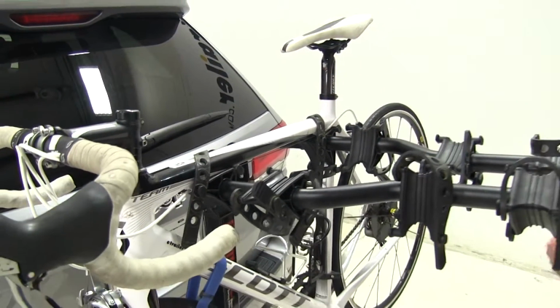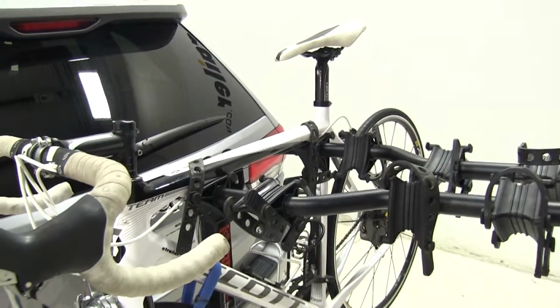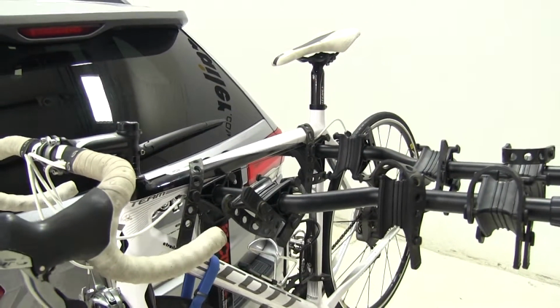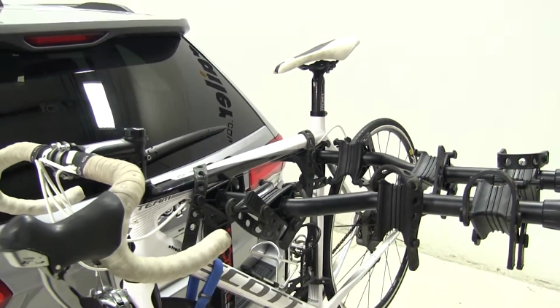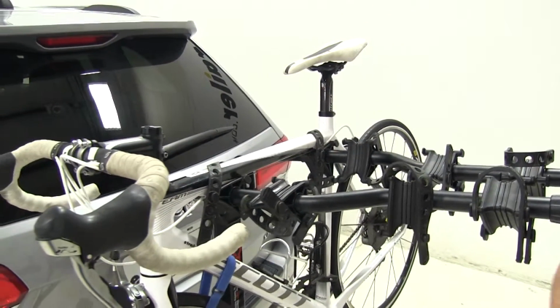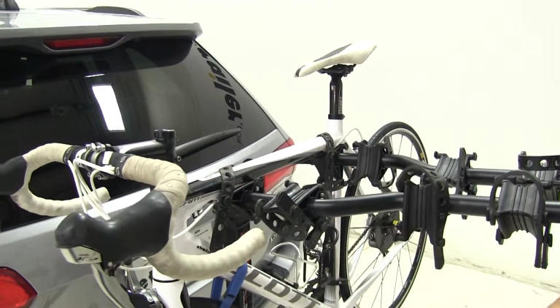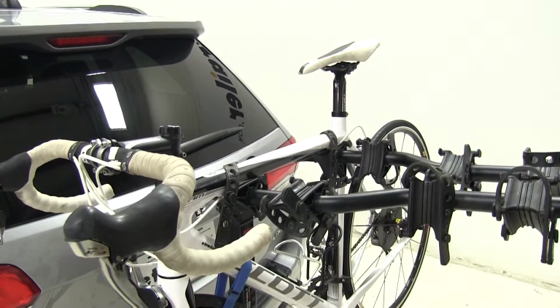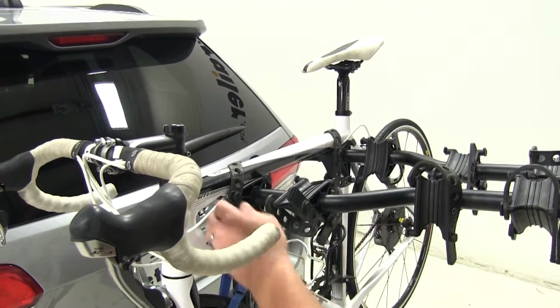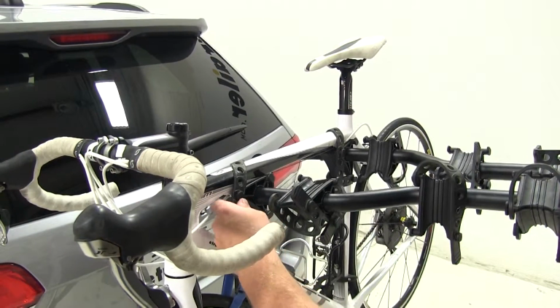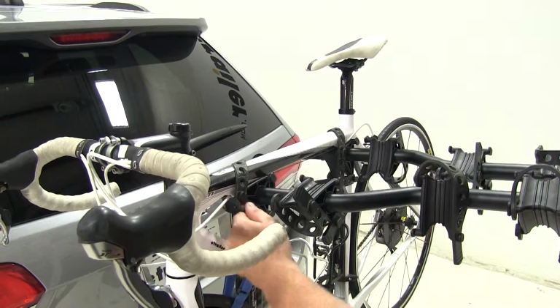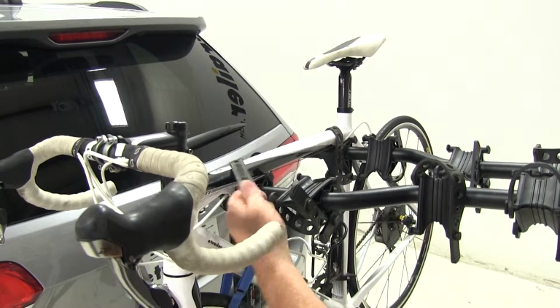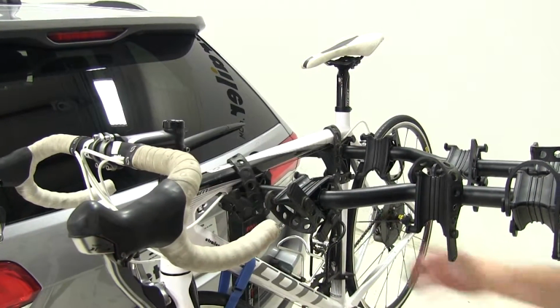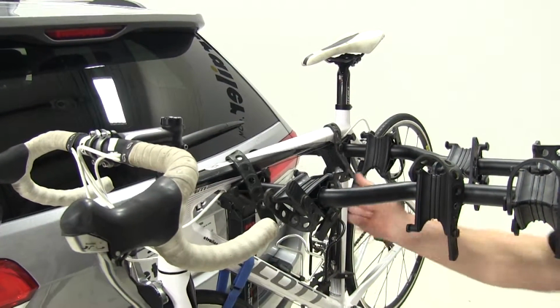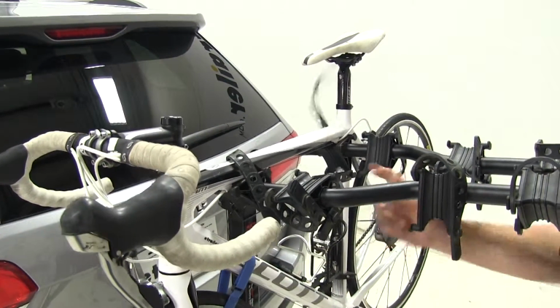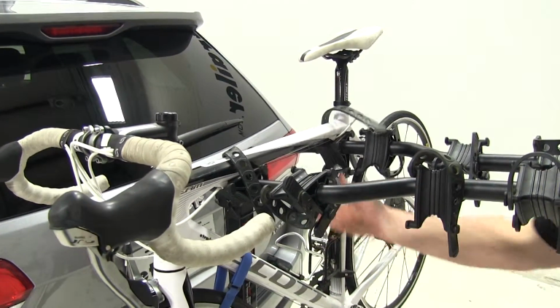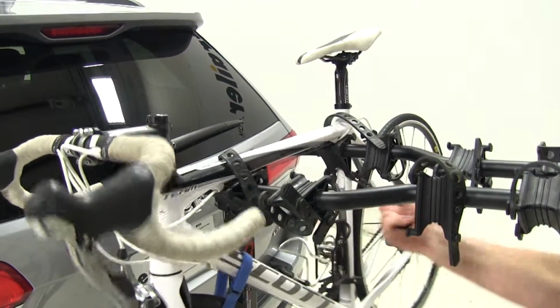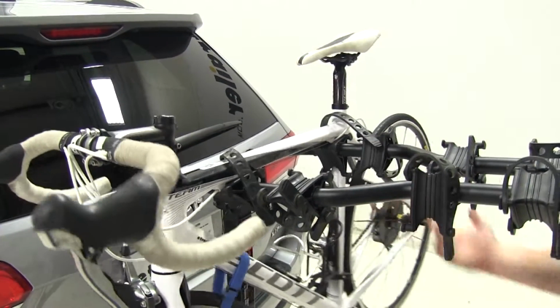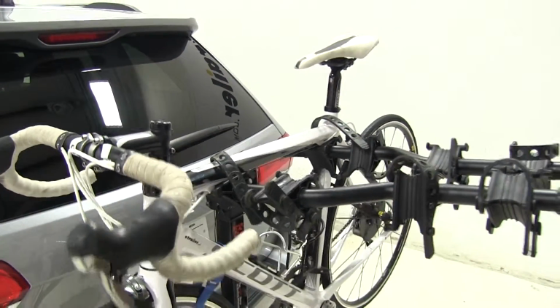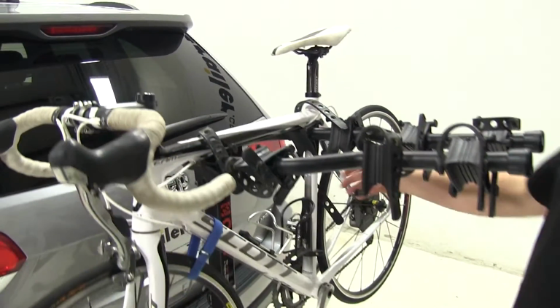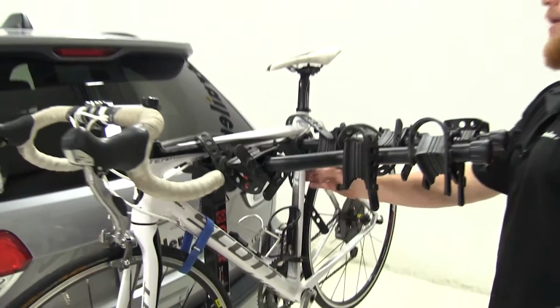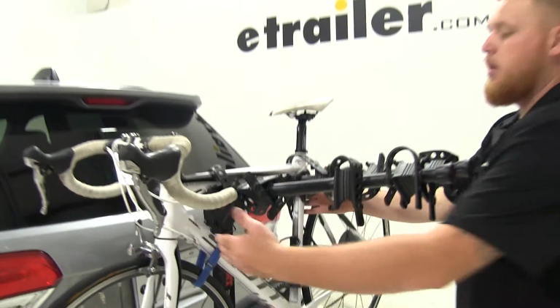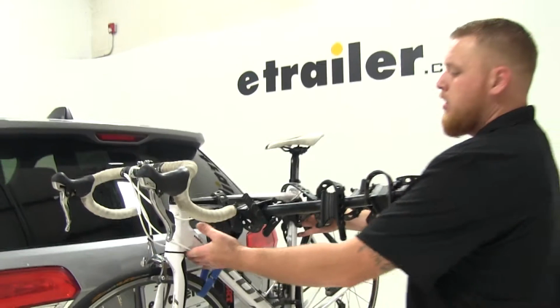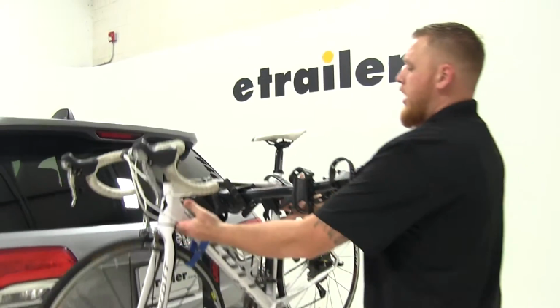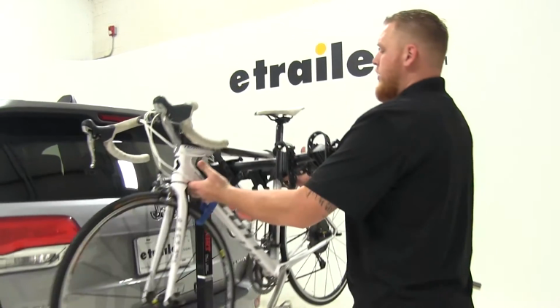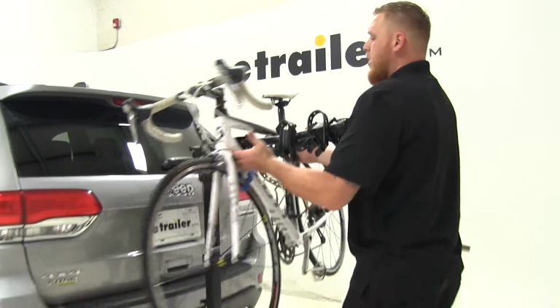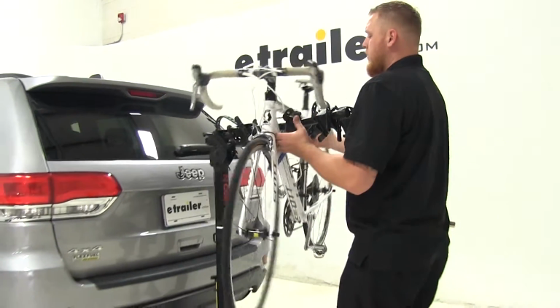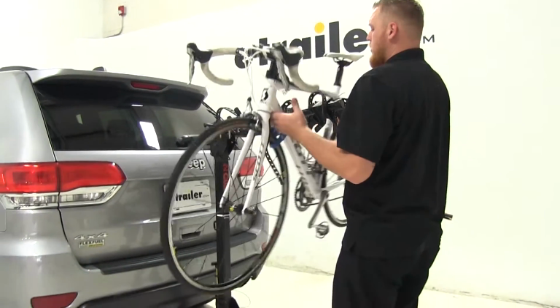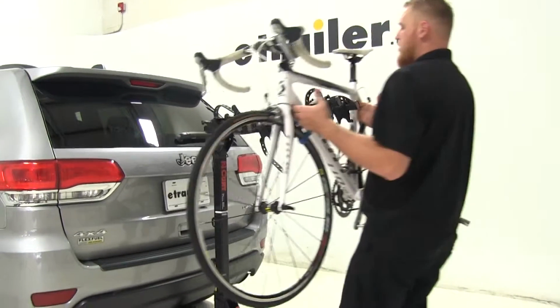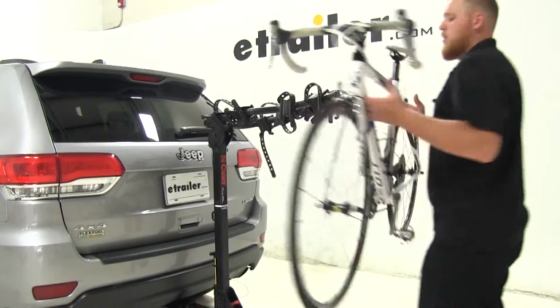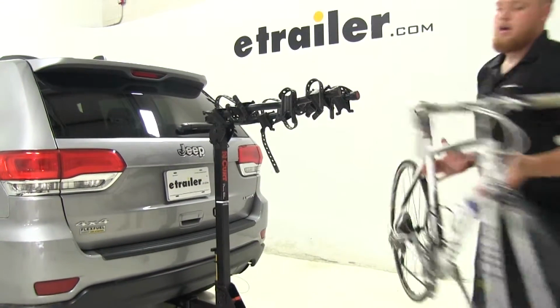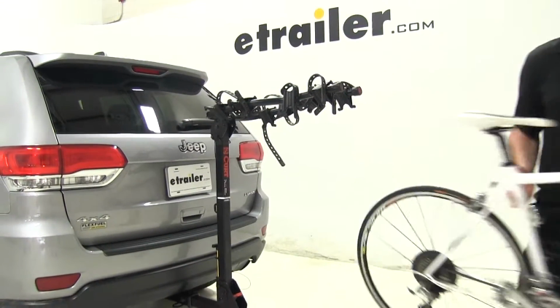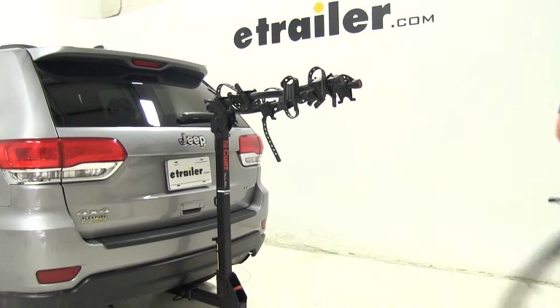Let's go ahead and undo our straps in reverse order of the way you will put them on. Once you have your straps undone, go ahead and lift the bike off and stow it.